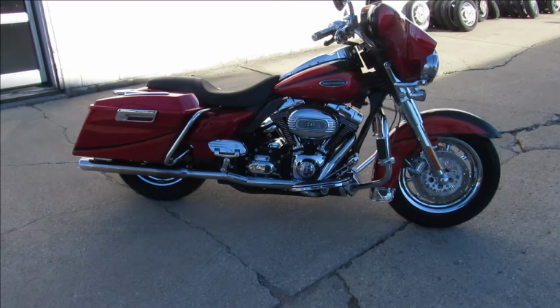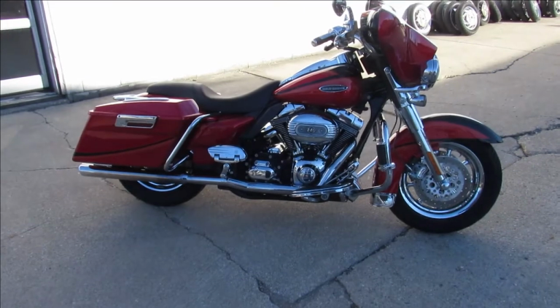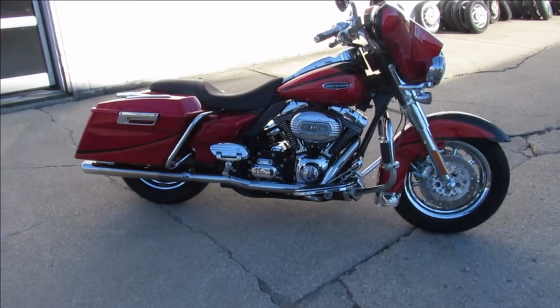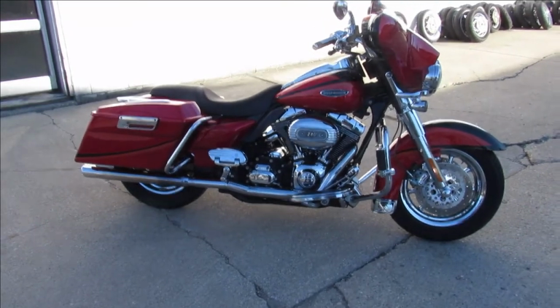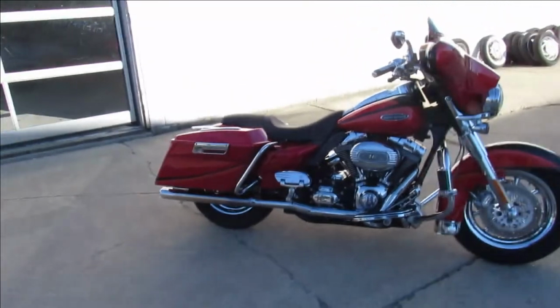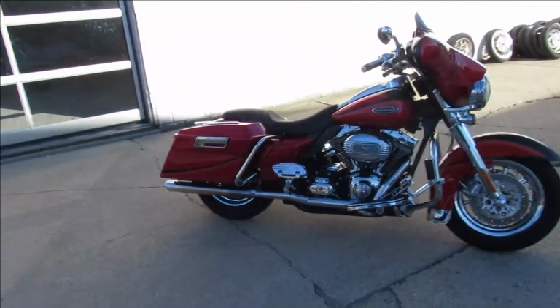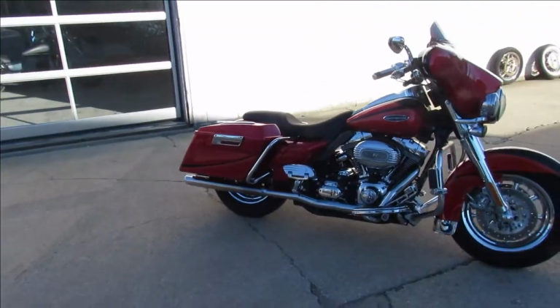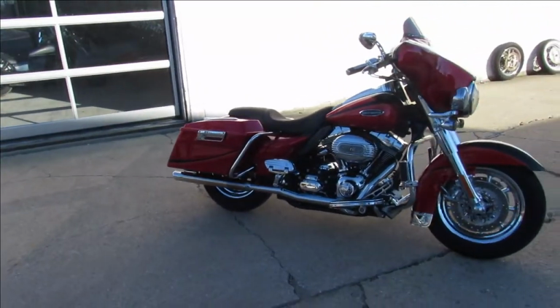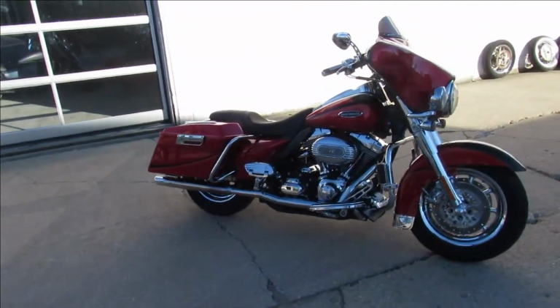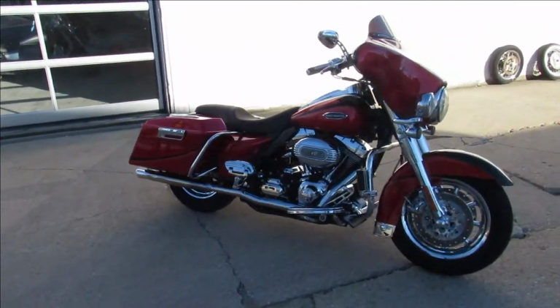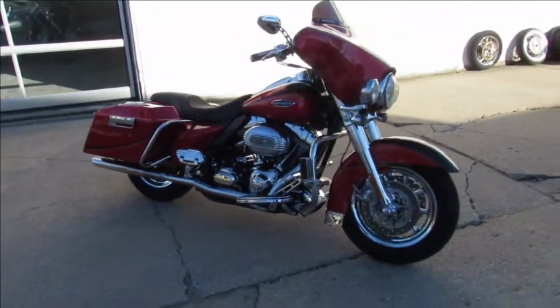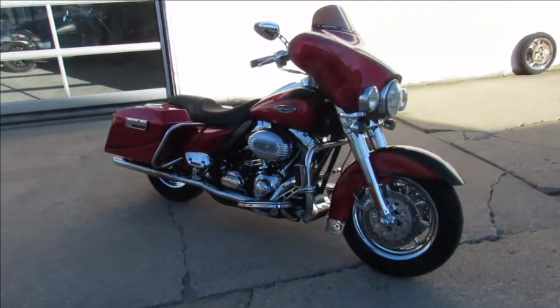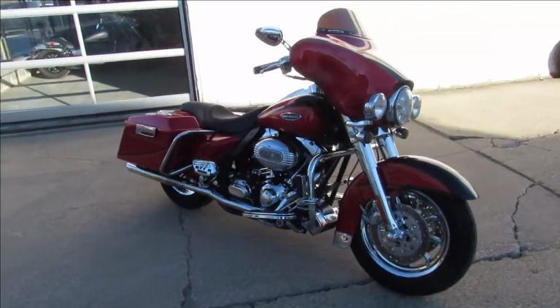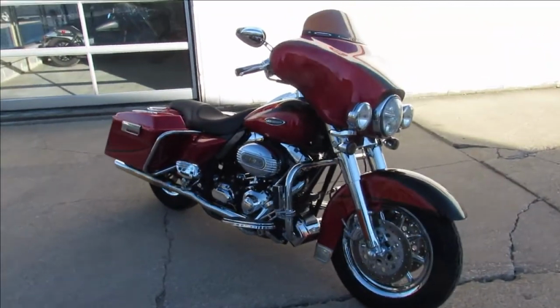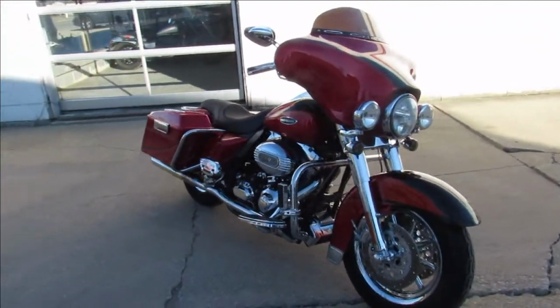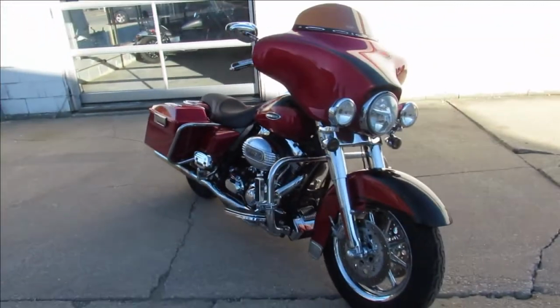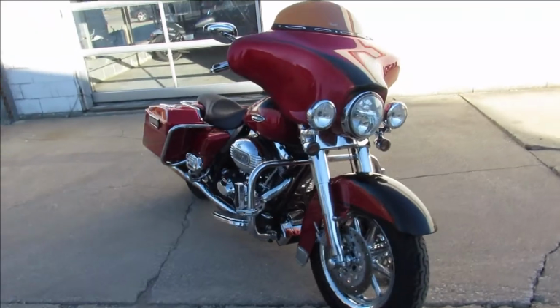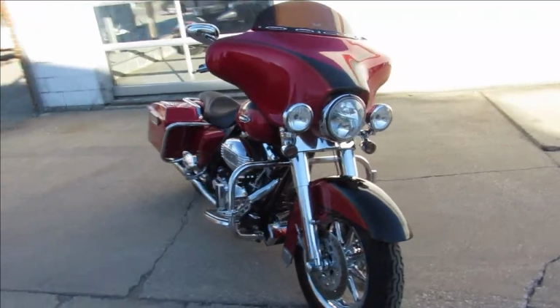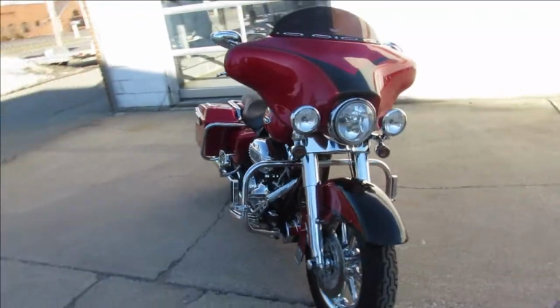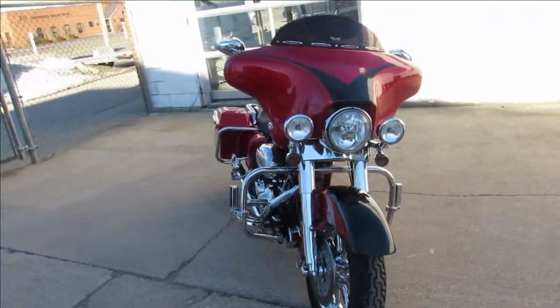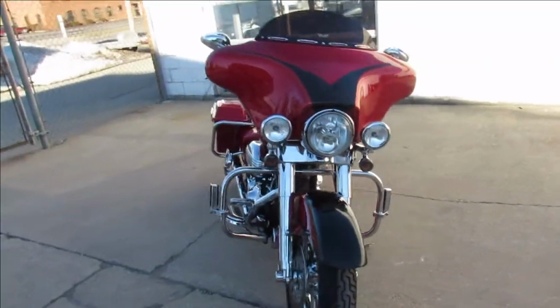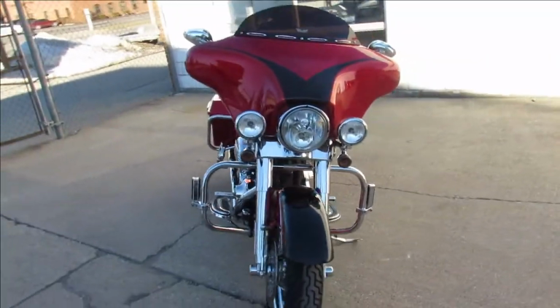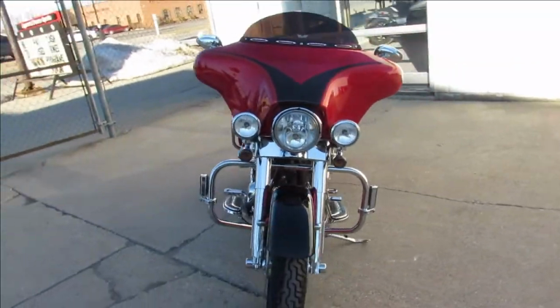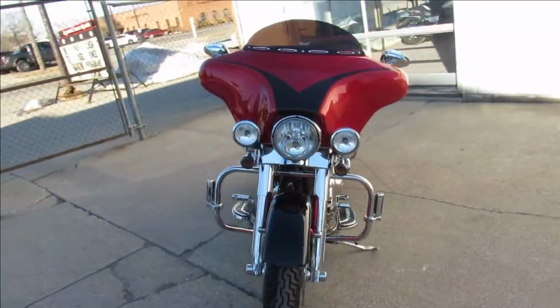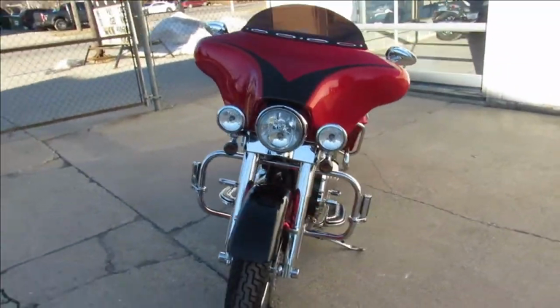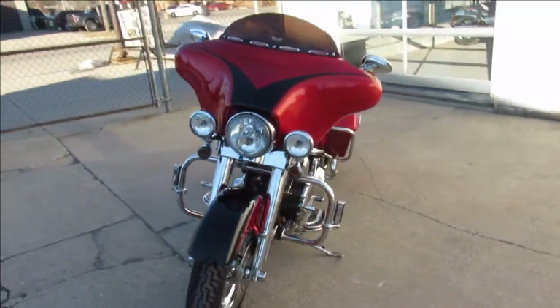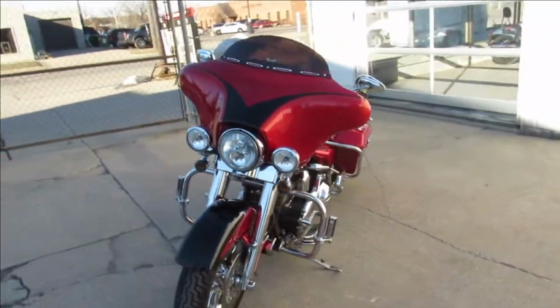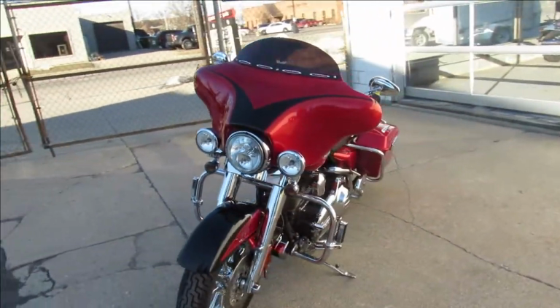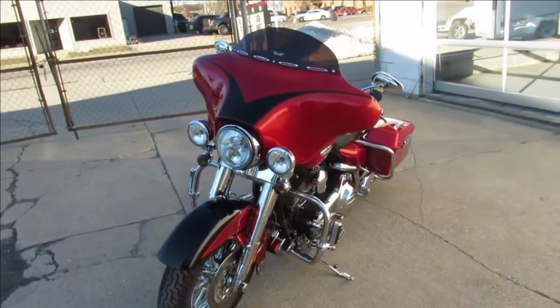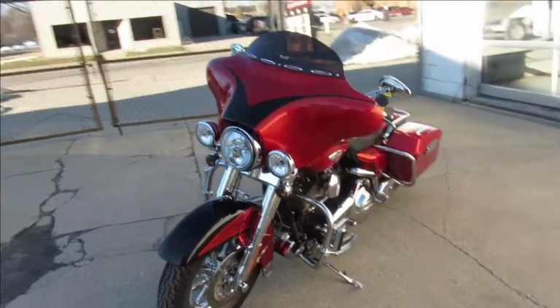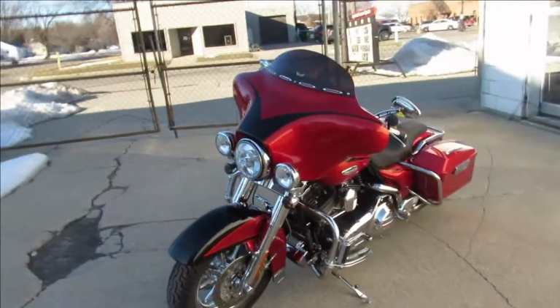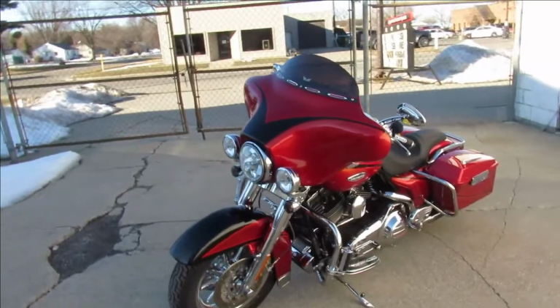Hey guys, it's the Proof of Powersports doing some videos on the Harley Davidsons we just got in. We've got a real nice one here — a 2007 Screaming Eagle Electra-Glide. As you guys know, these Screaming Eagles are loaded up in chrome.